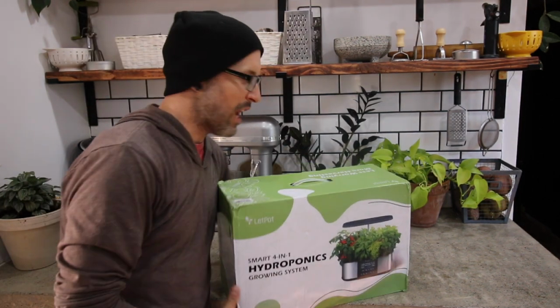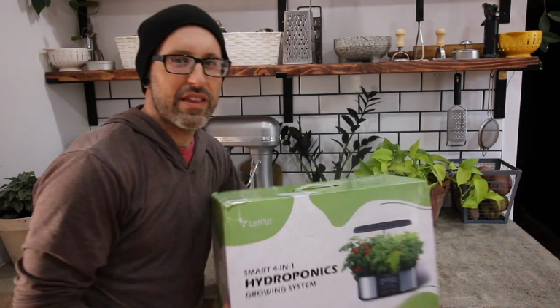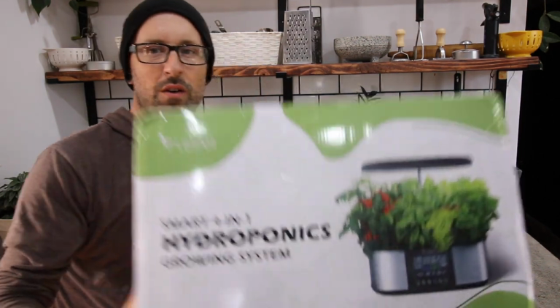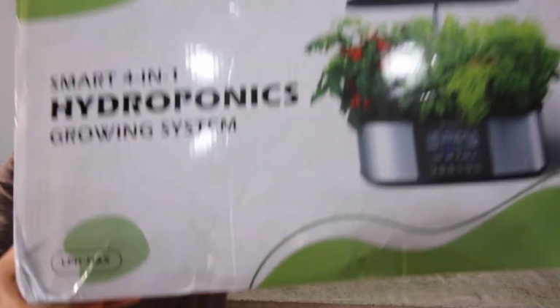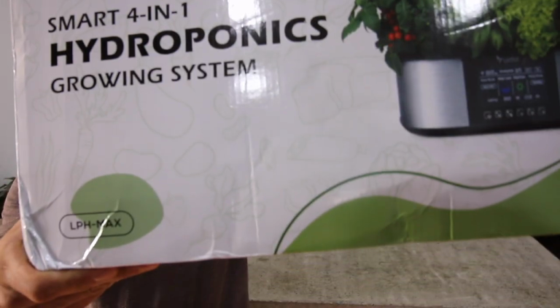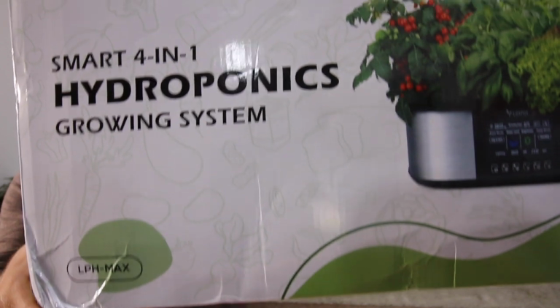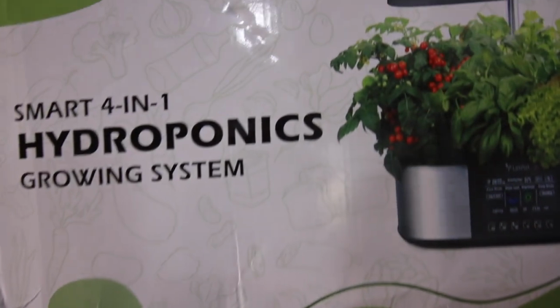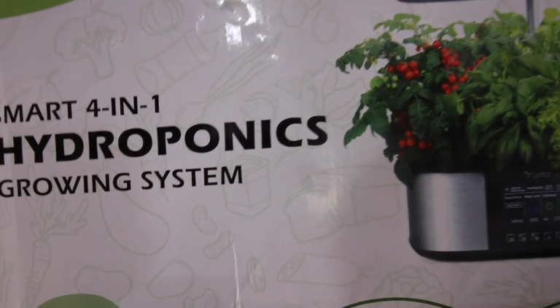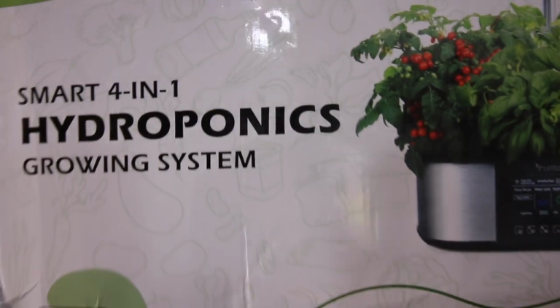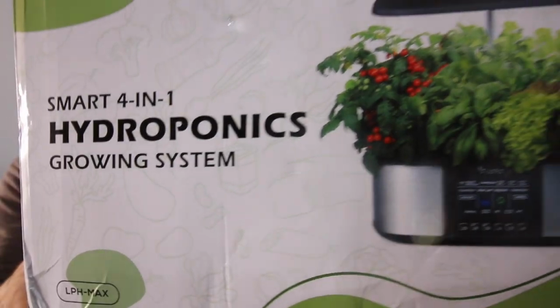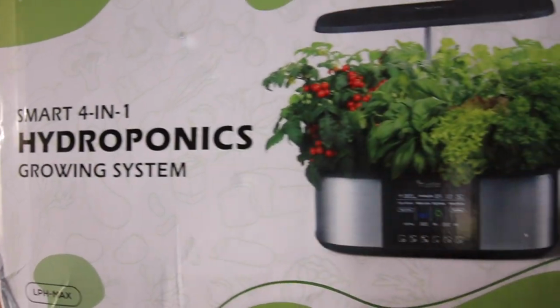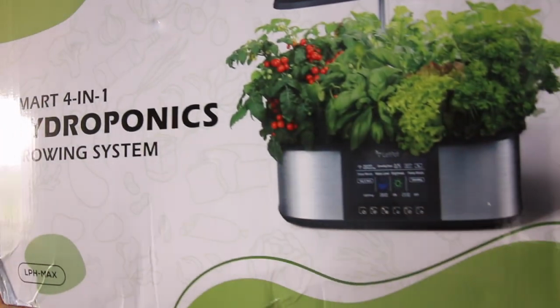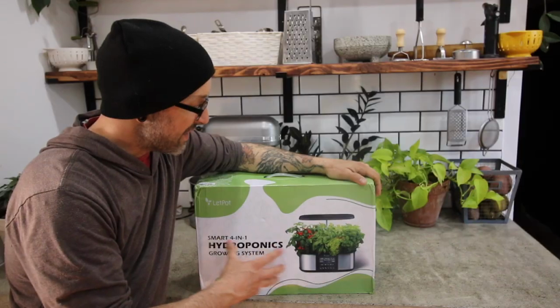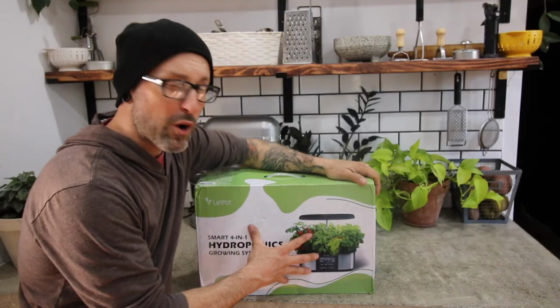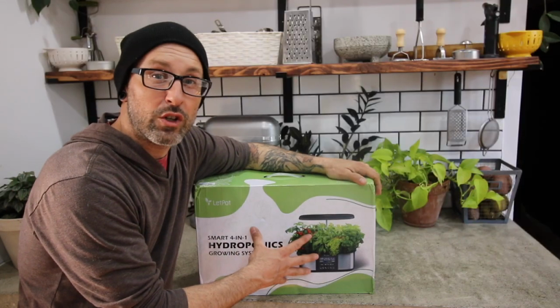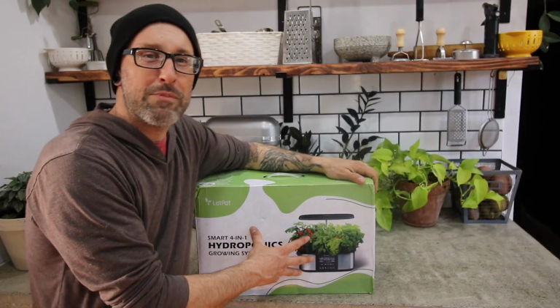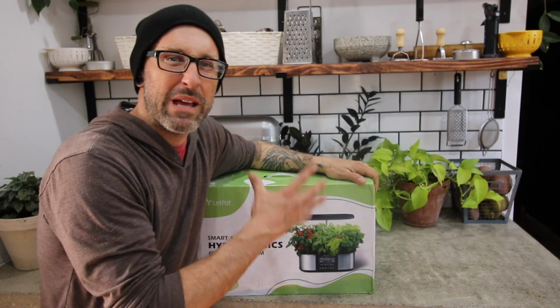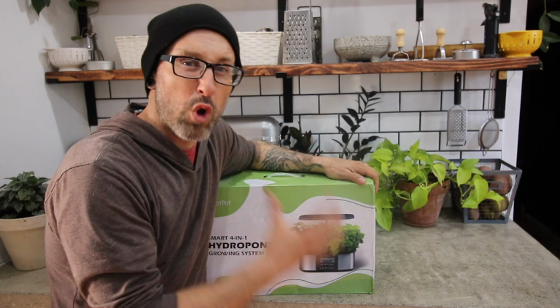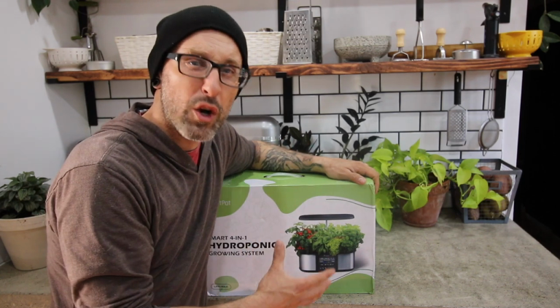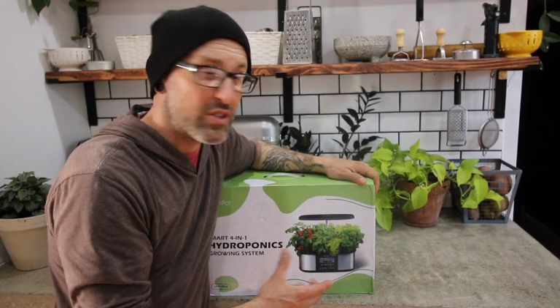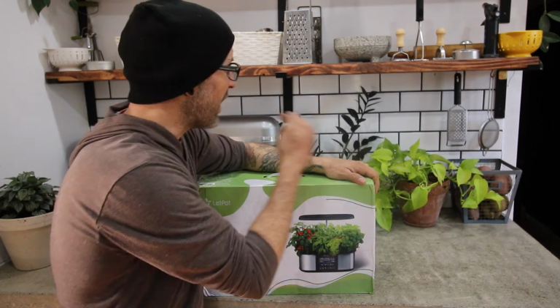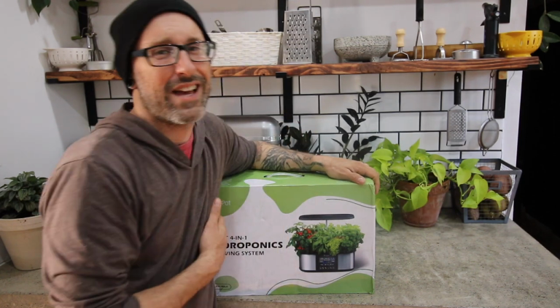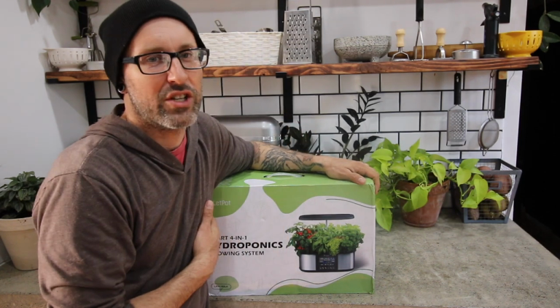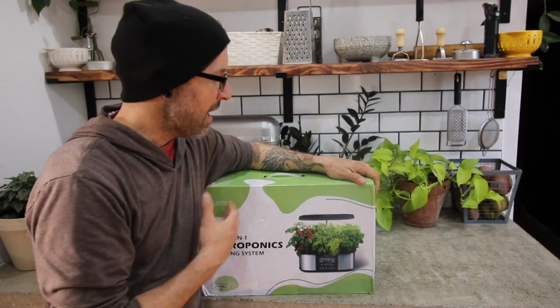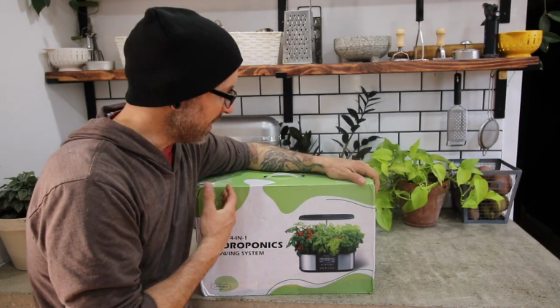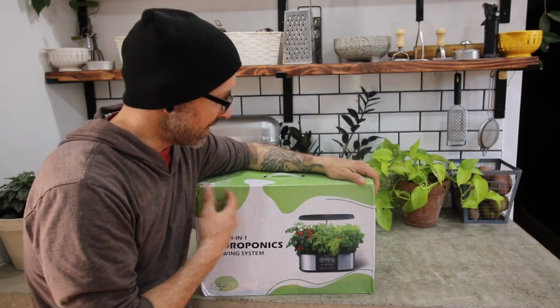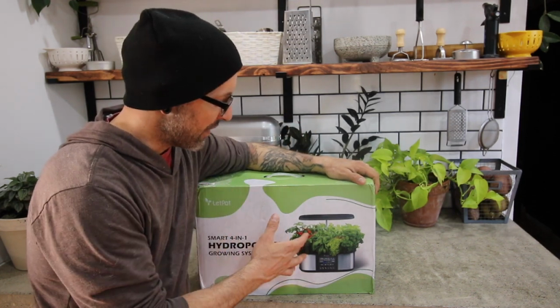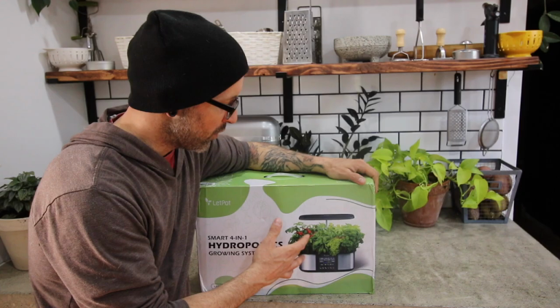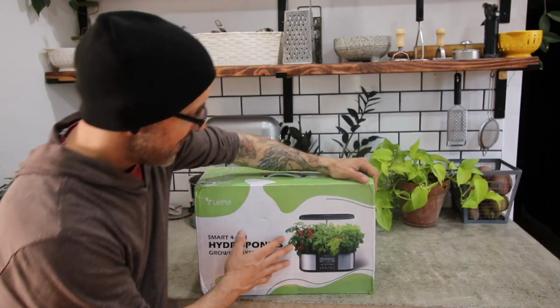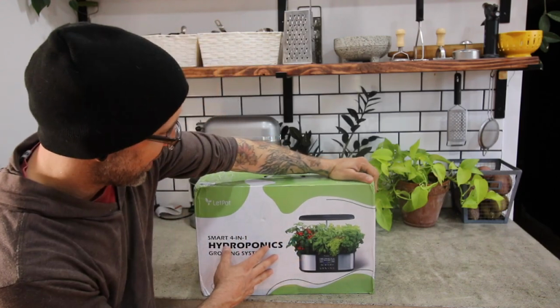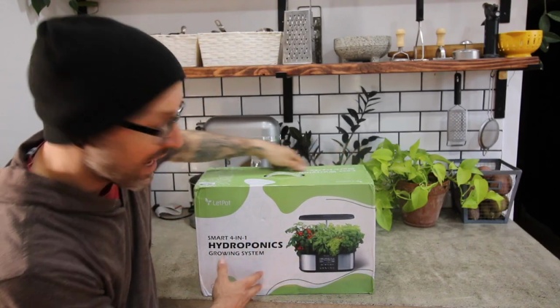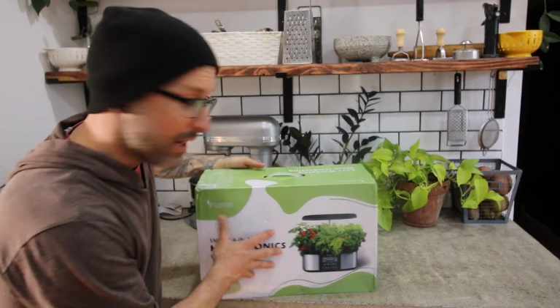Check this out. This is a perfect little contraption to be able to grow herbs right inside my kitchen. I'm really excited to try this out, and yeah, let's open it up.